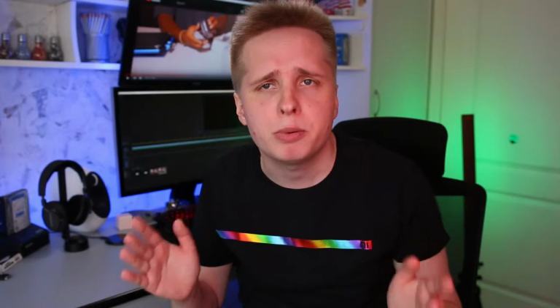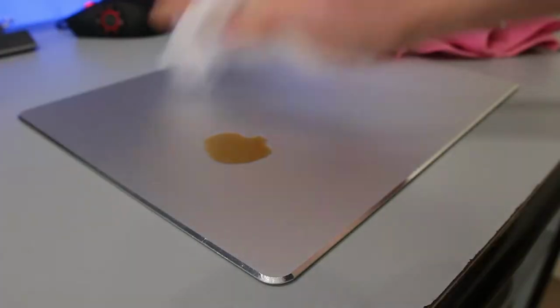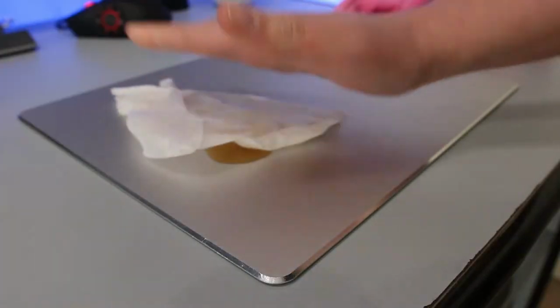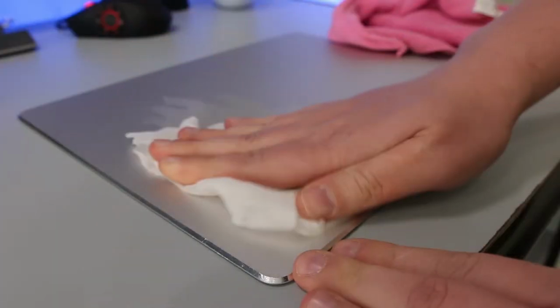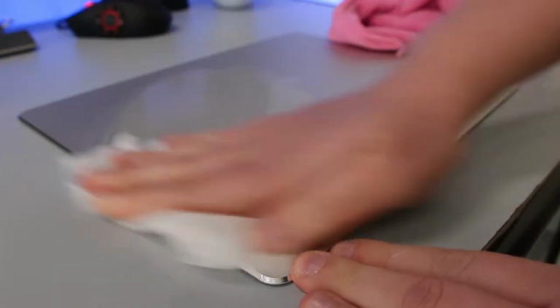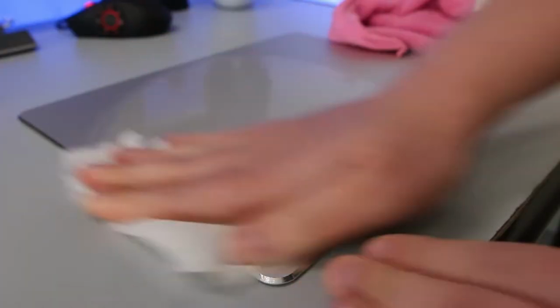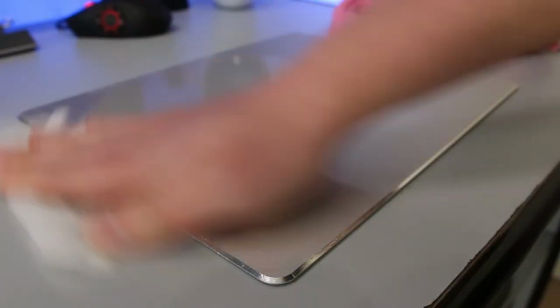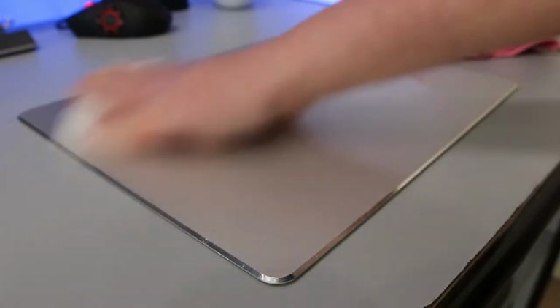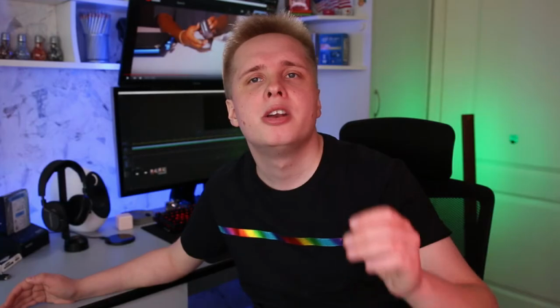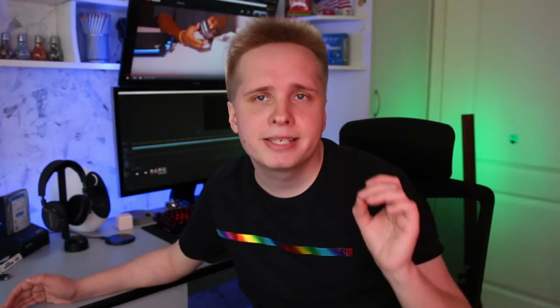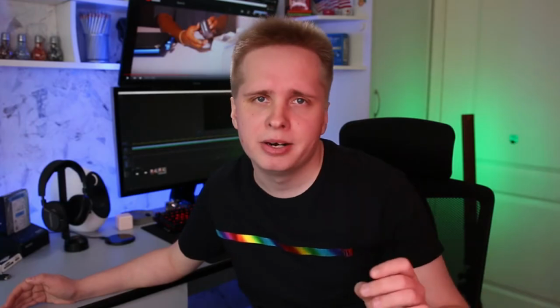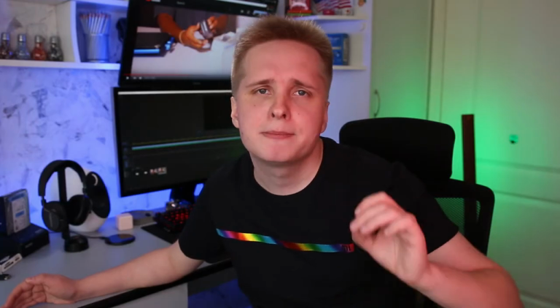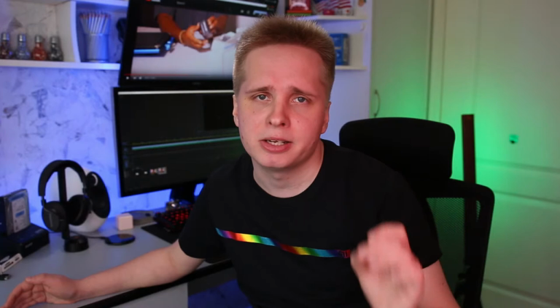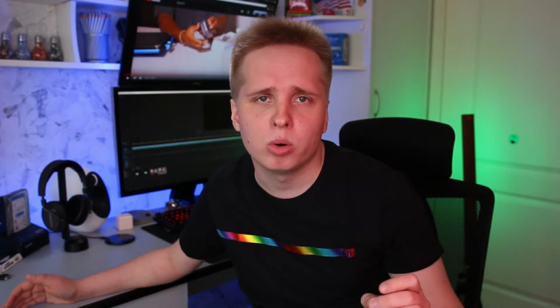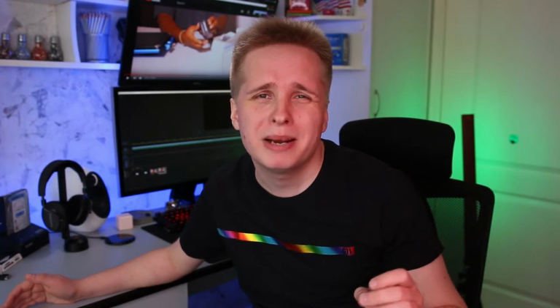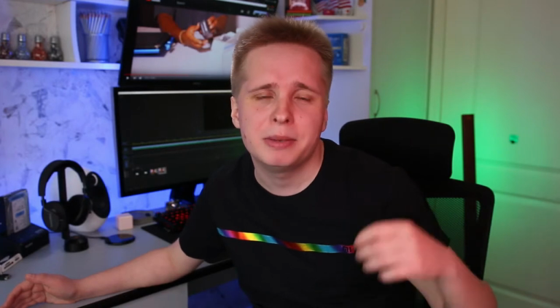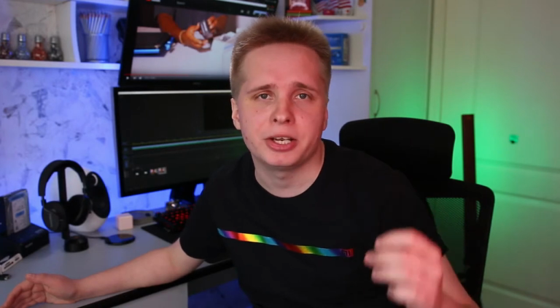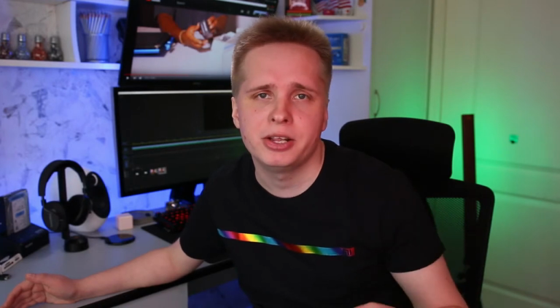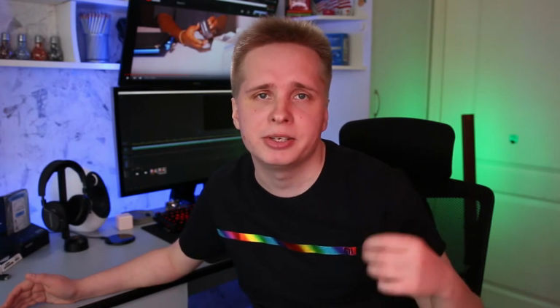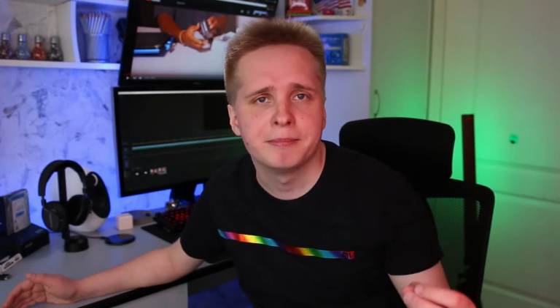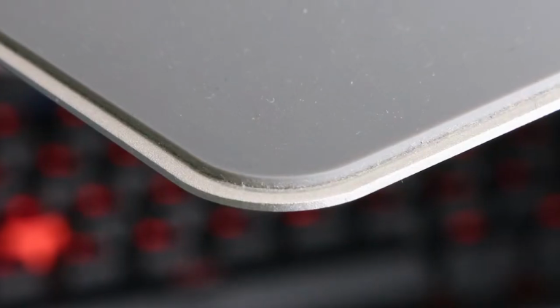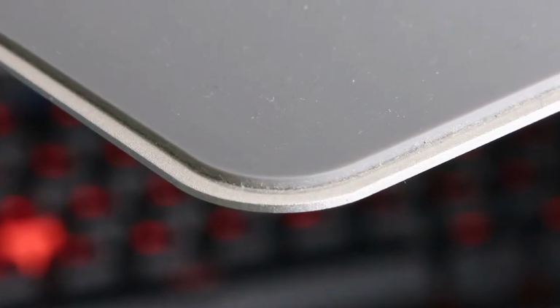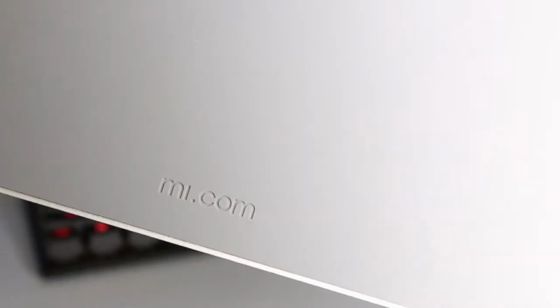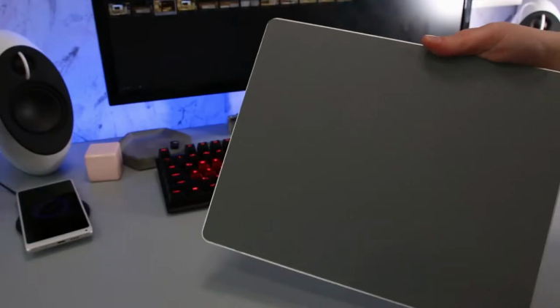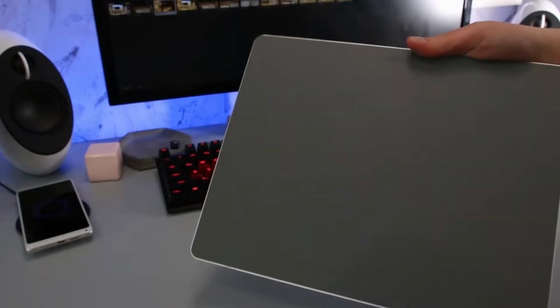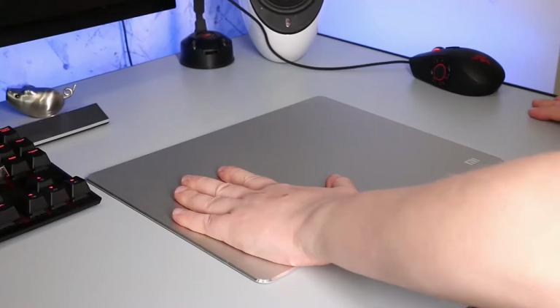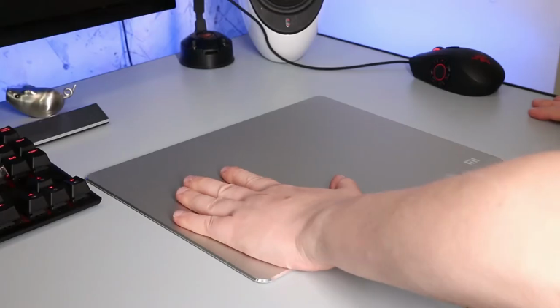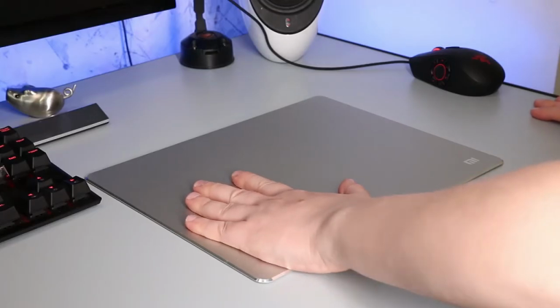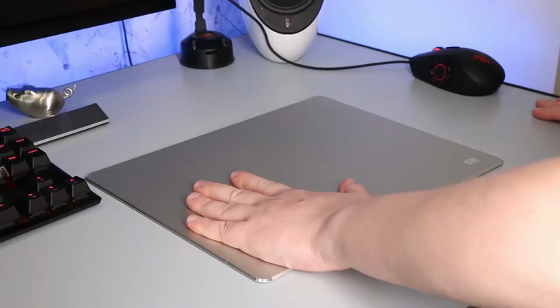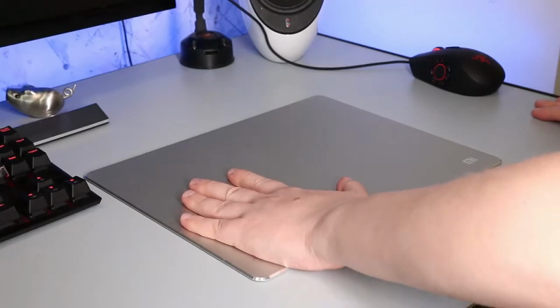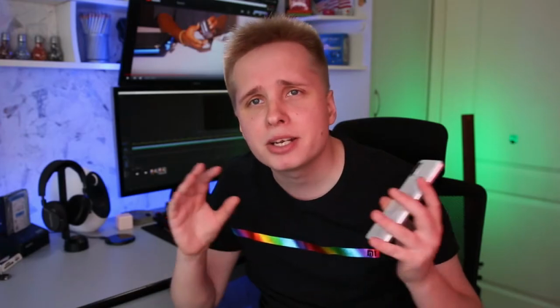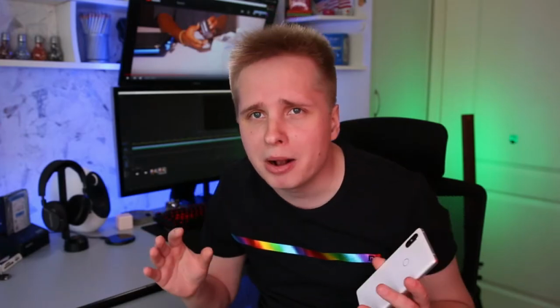Super easy to clean — just wet wipes, no need for a monthly bath. During summer it's pleasantly cold, but it might get a bit chilly in the wintertime. The whole base is made out of silicone, so it's rock solid on the desk.